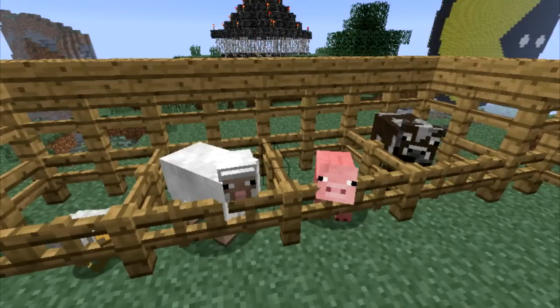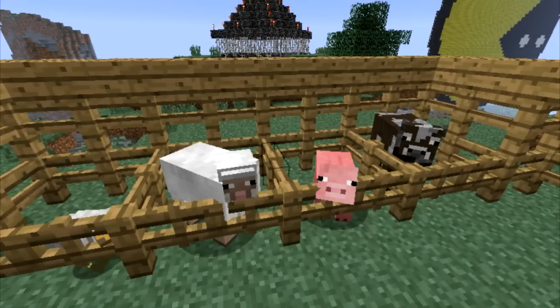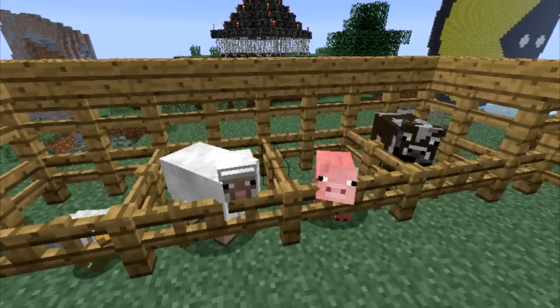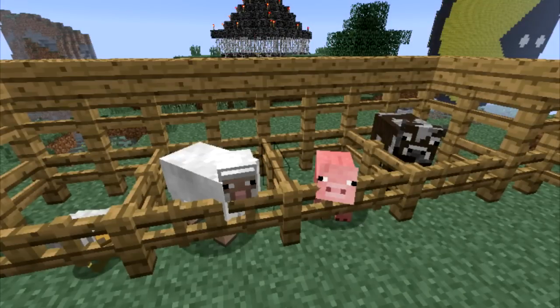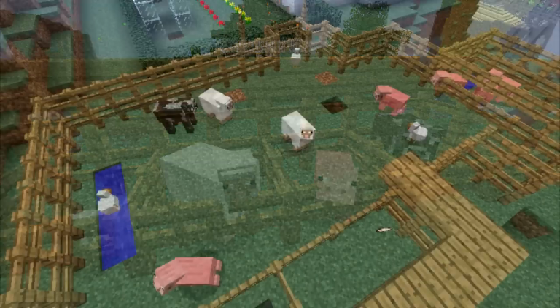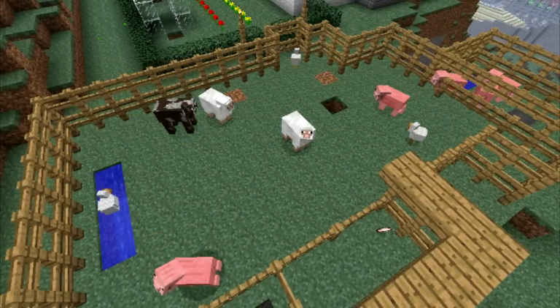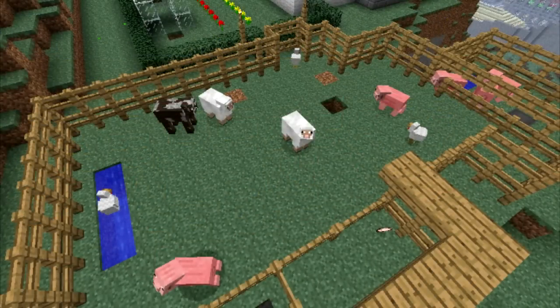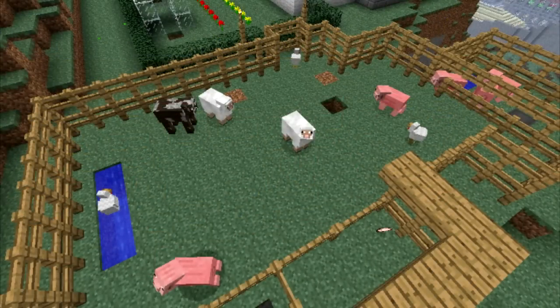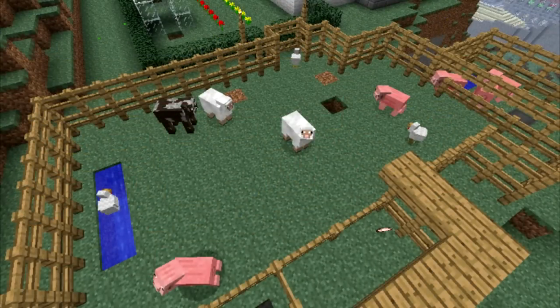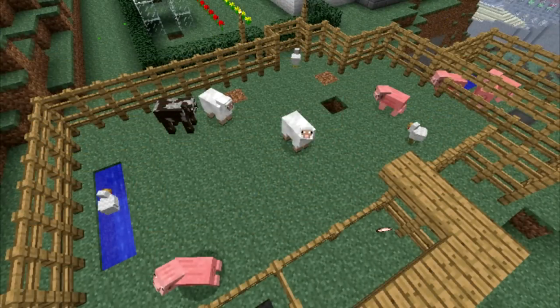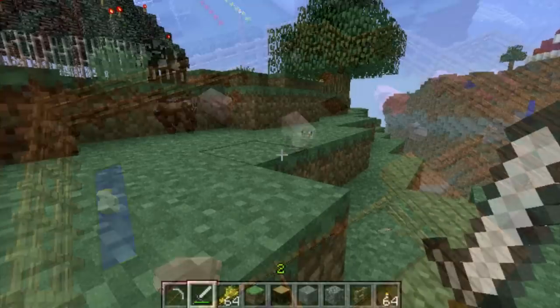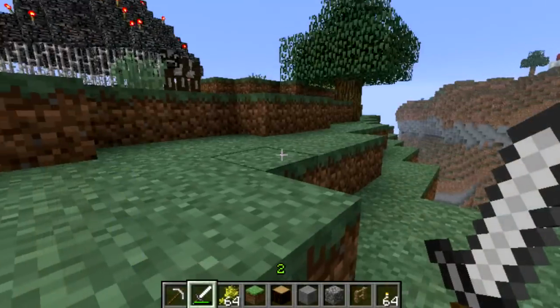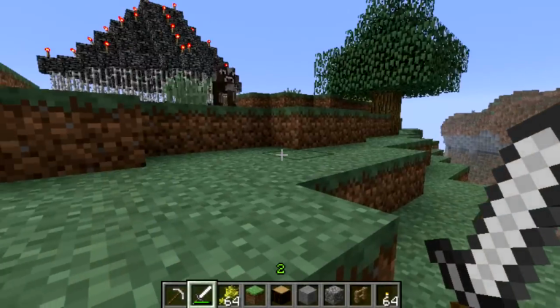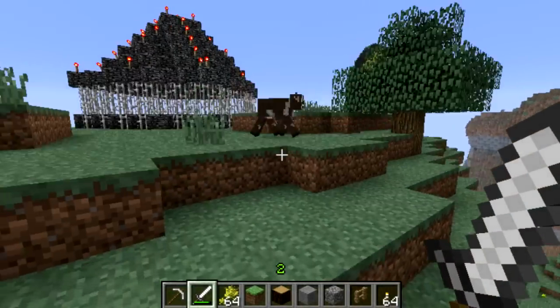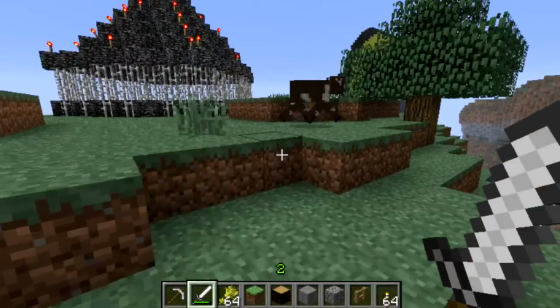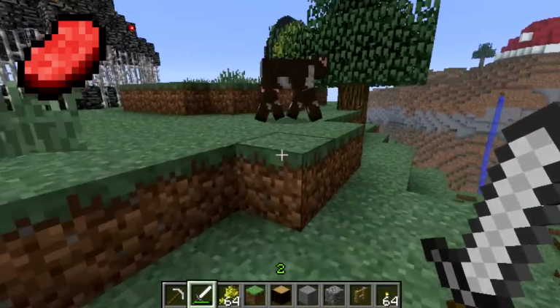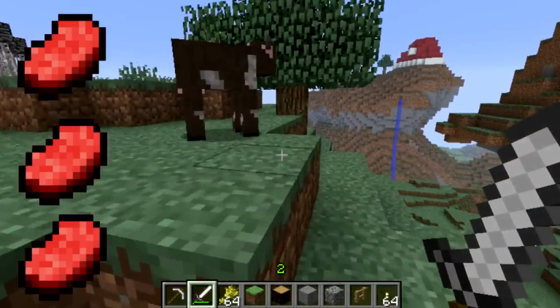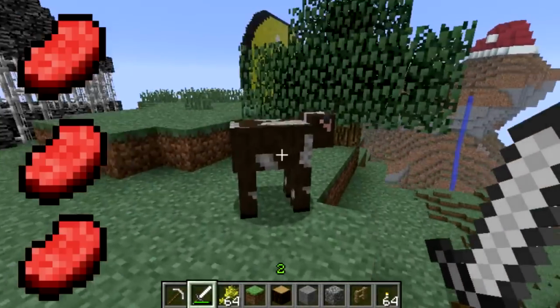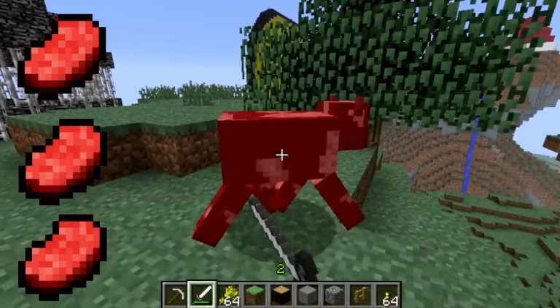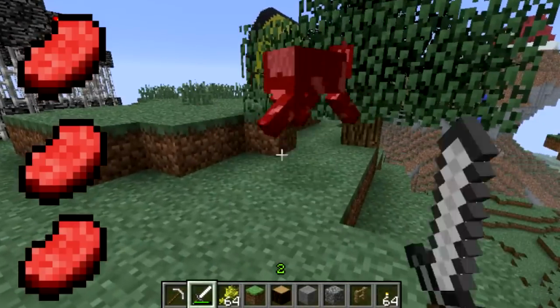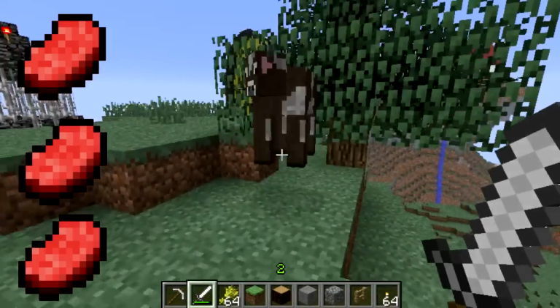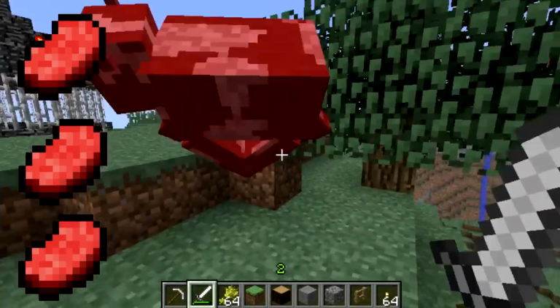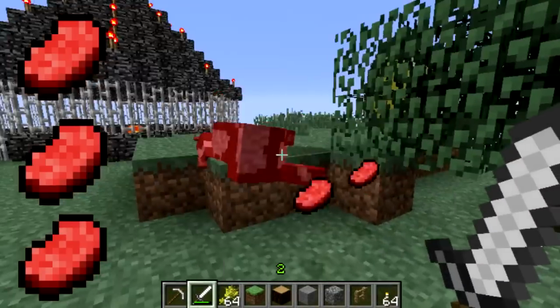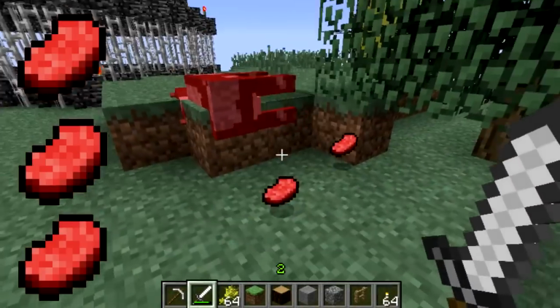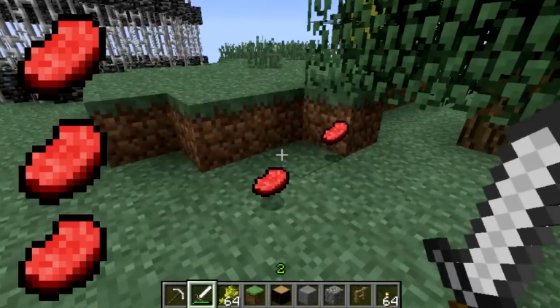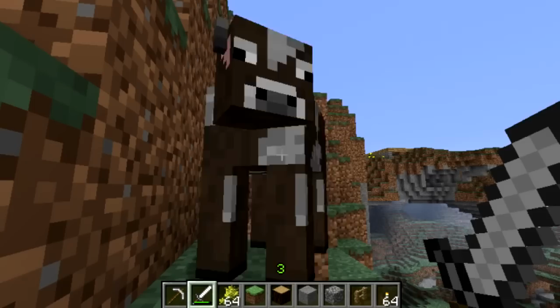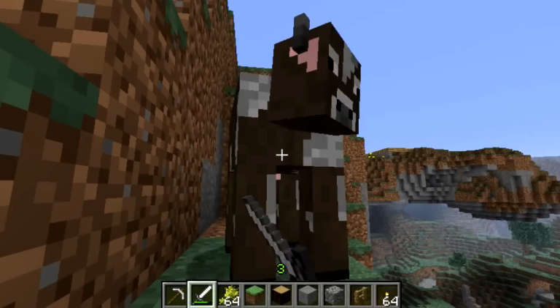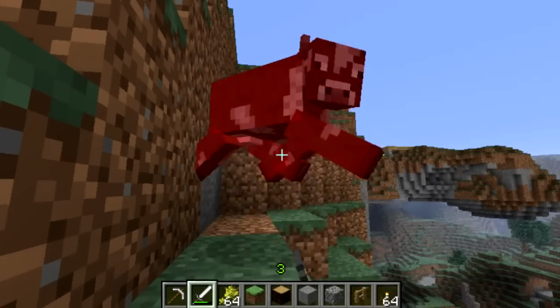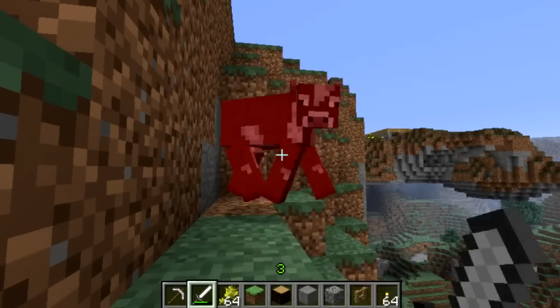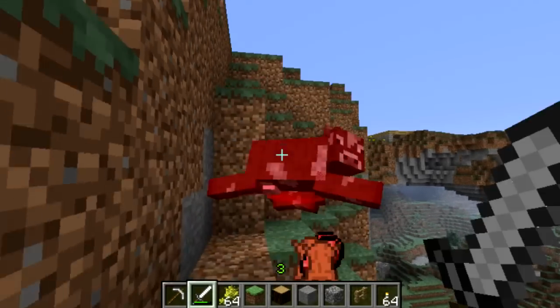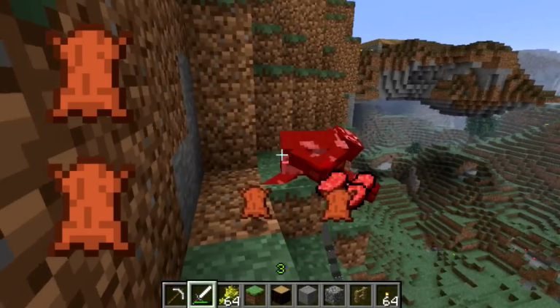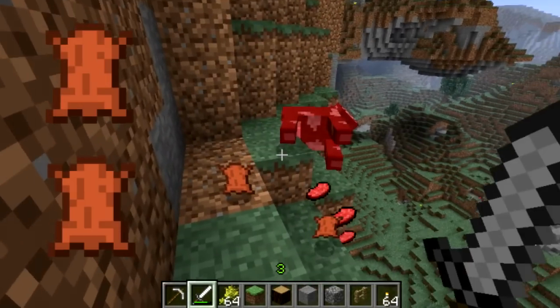They are the biggest of the friendly animals, but are slightly less common than pigs, sheep or chickens. This is because they drop between 1 and 3 raw steak when you kill them, more than the other animals drop. They'll also drop between 0 and 2 pieces of leather.